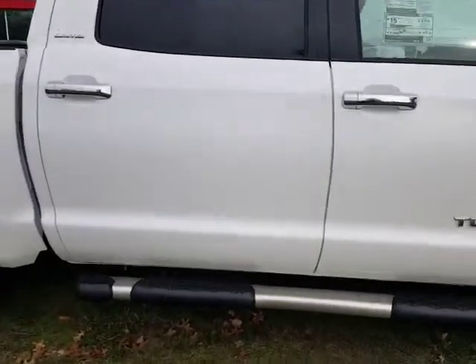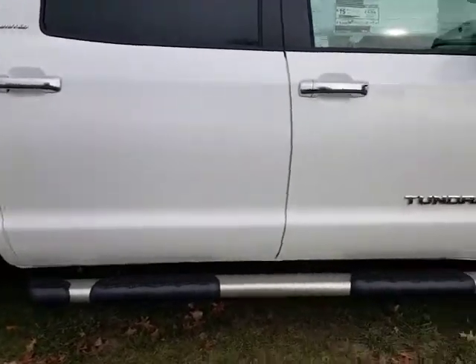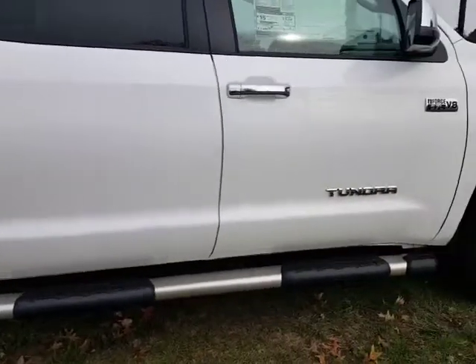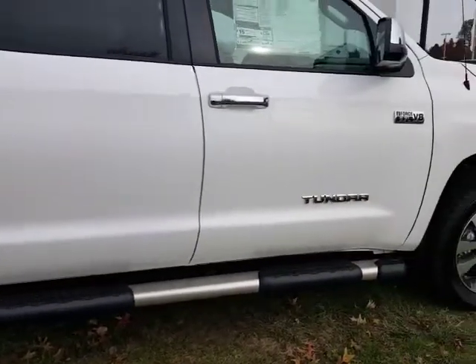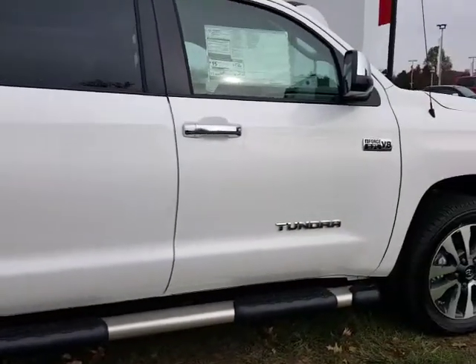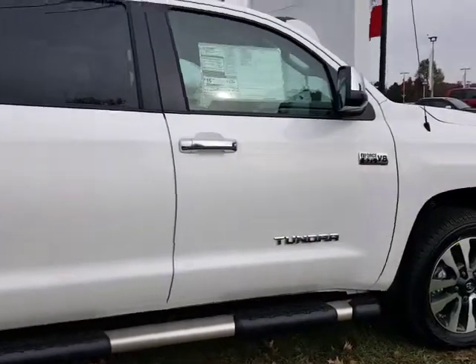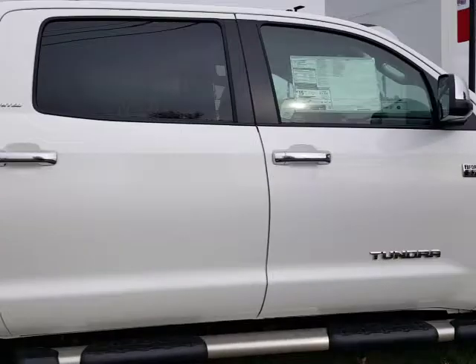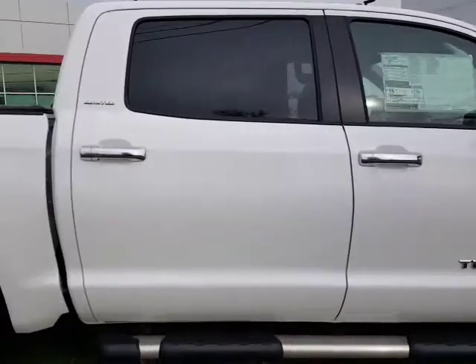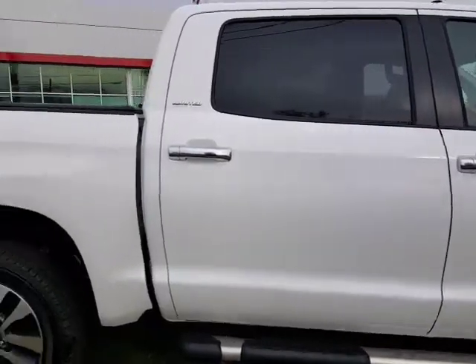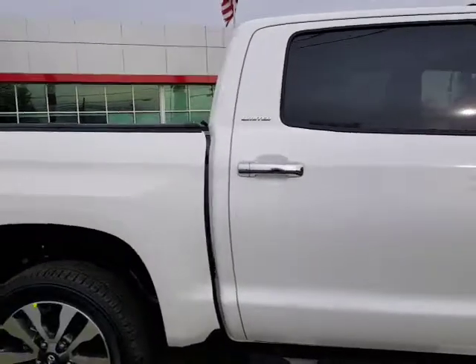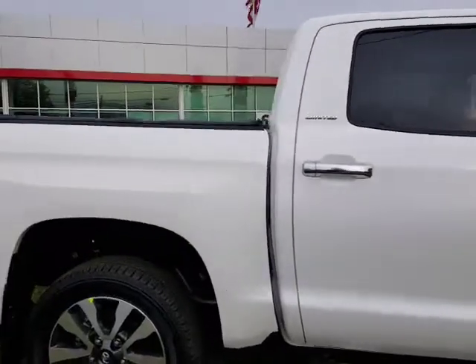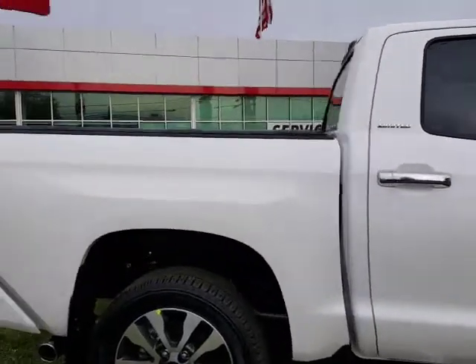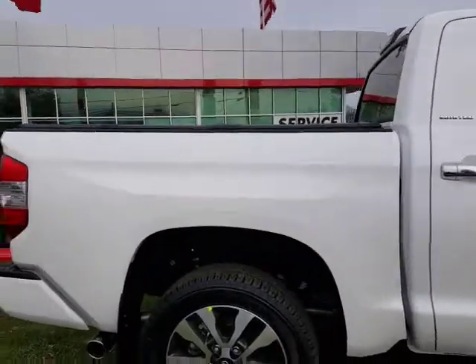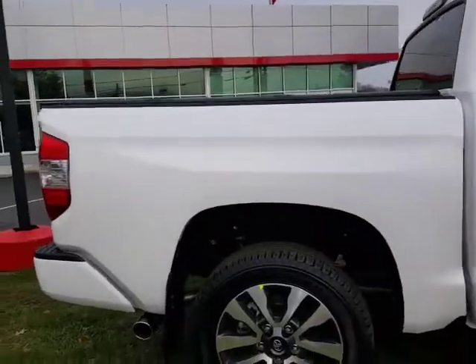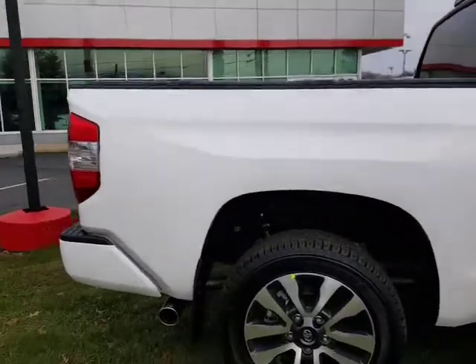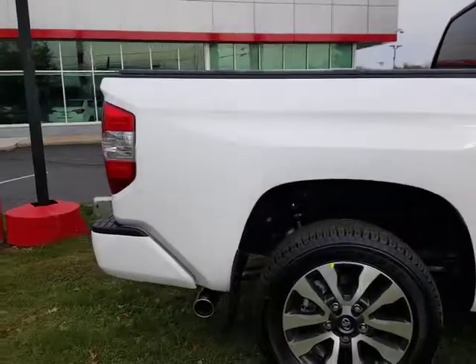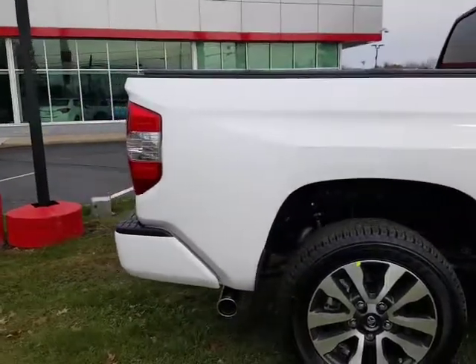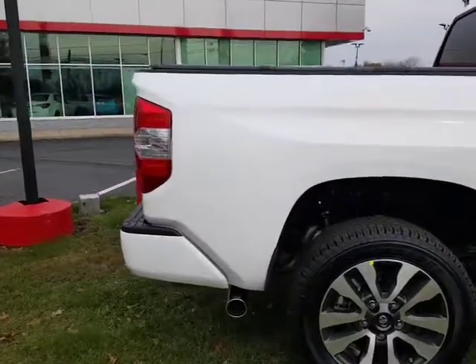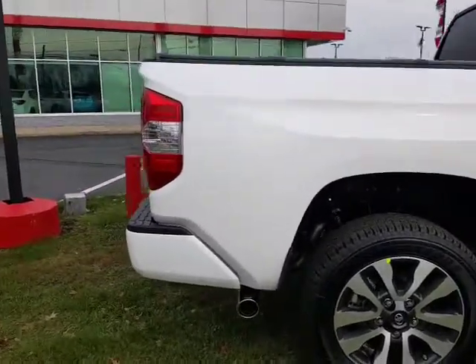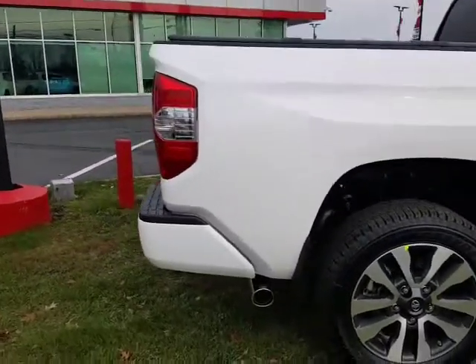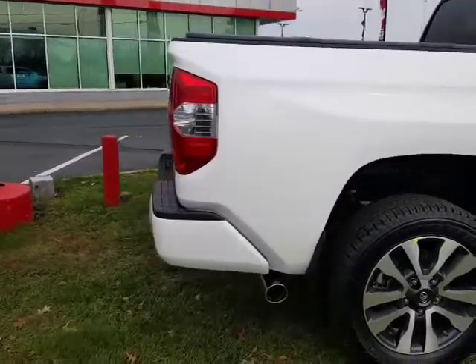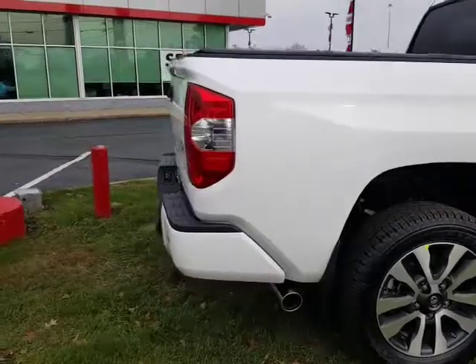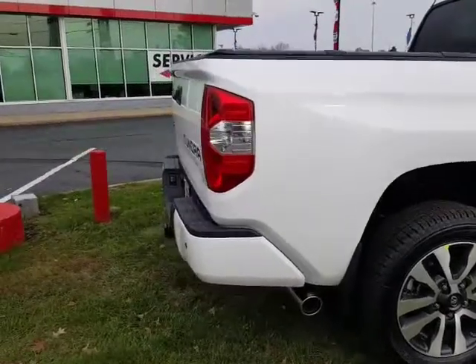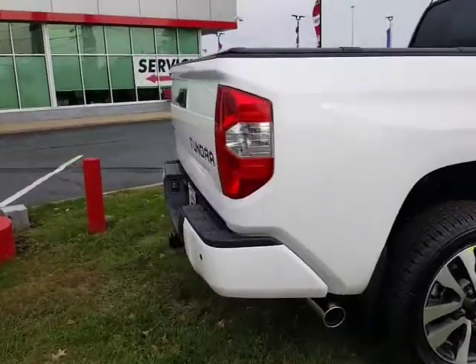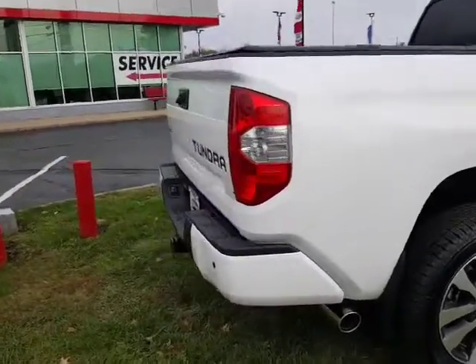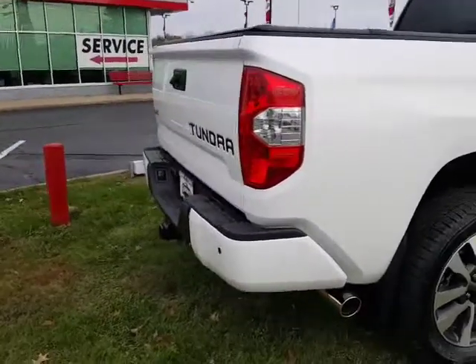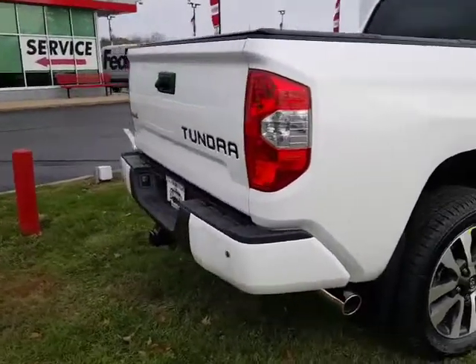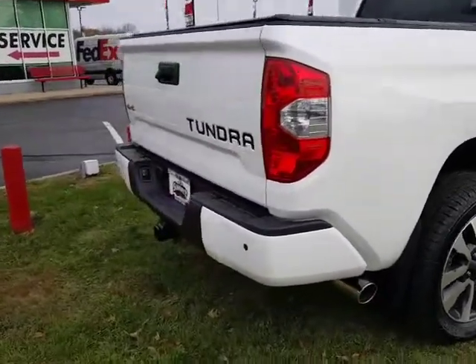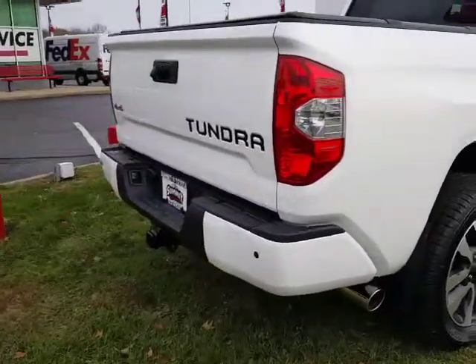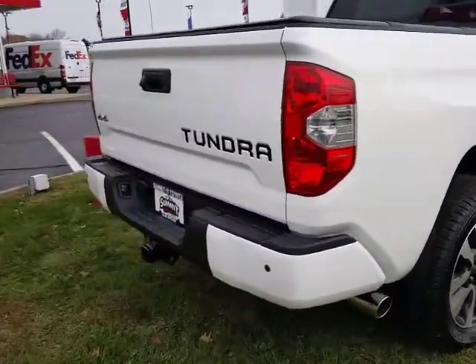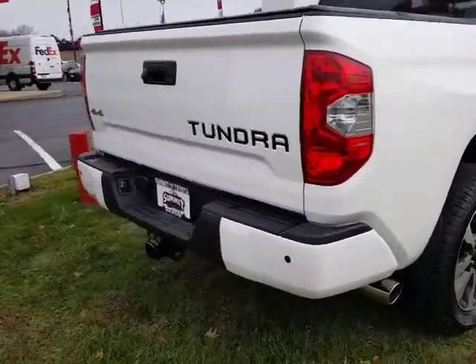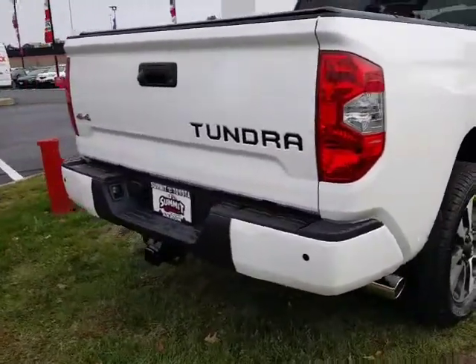This is going to have the all new Toyota Safety Sense. It's going to give you a pre-collision system where the truck will brake for you if somebody hits the brakes in front of you. Lane departure alert with steer assist. Automatic high beams.